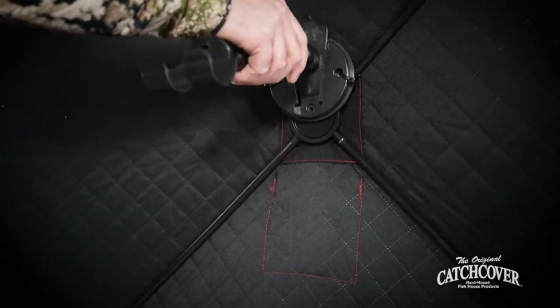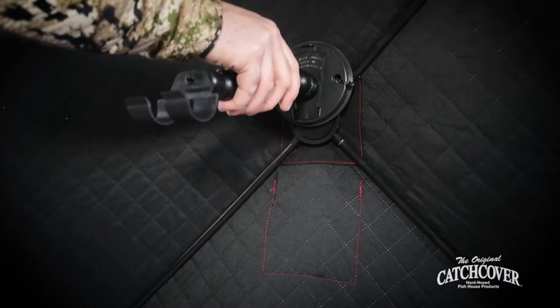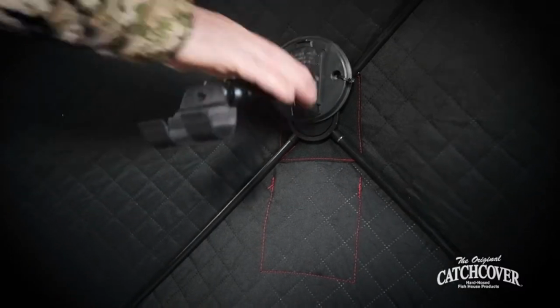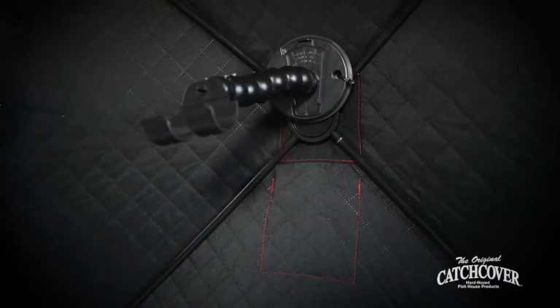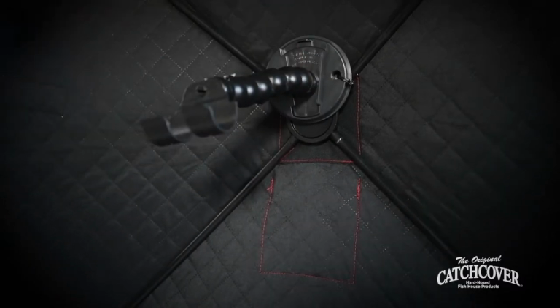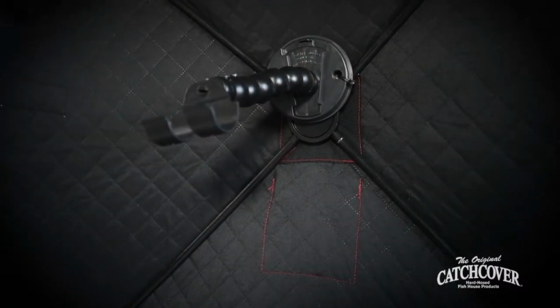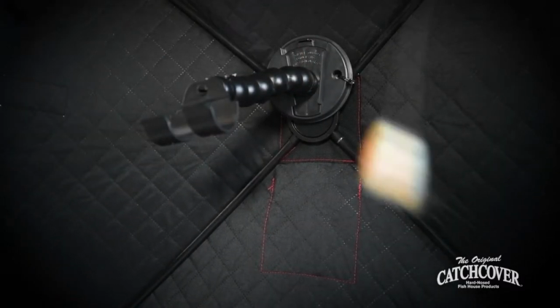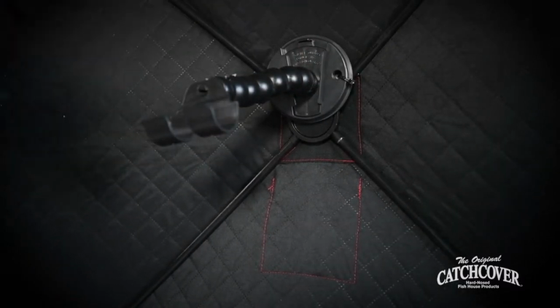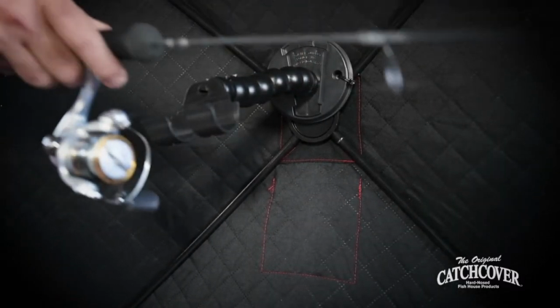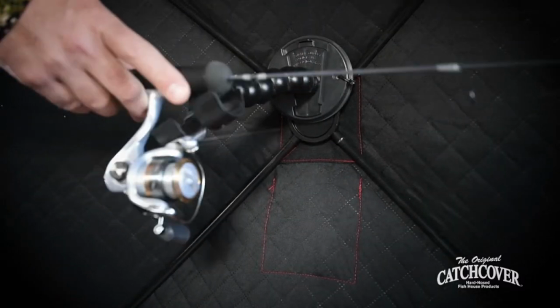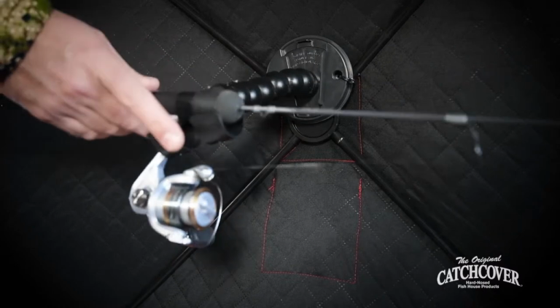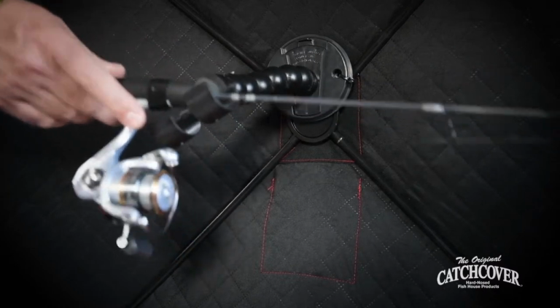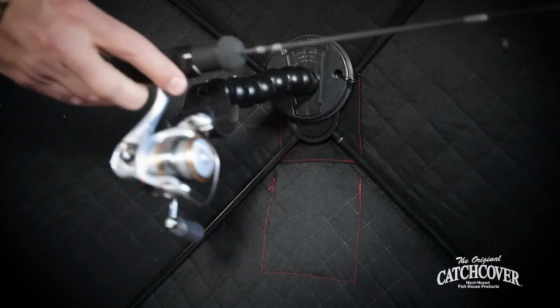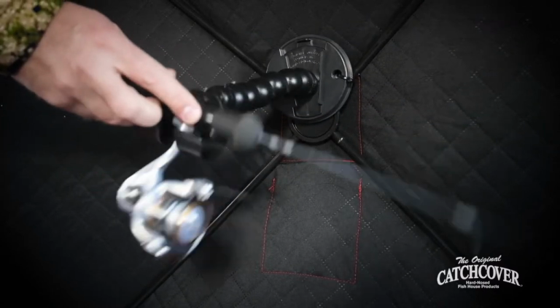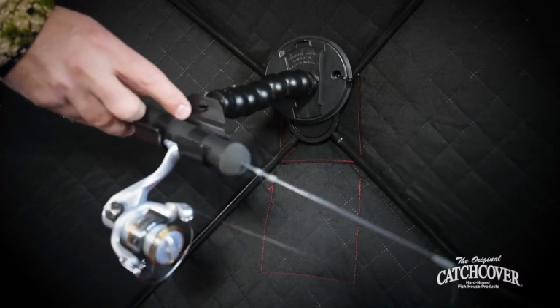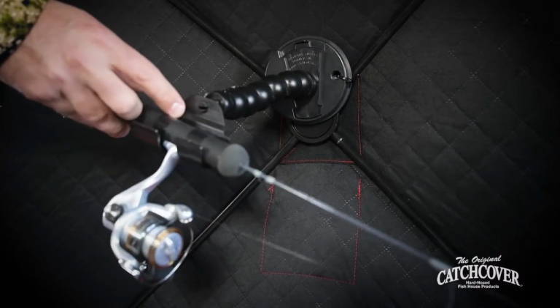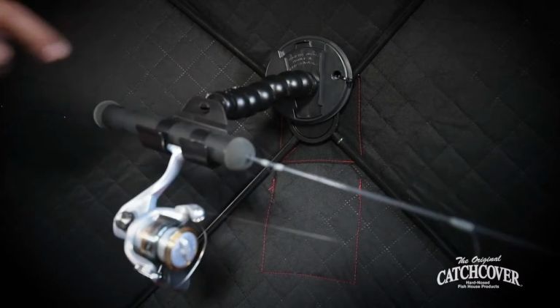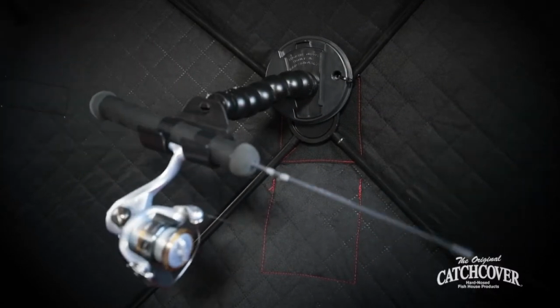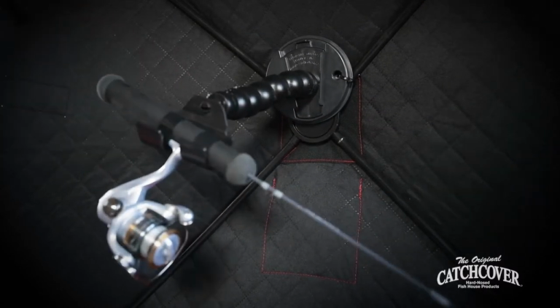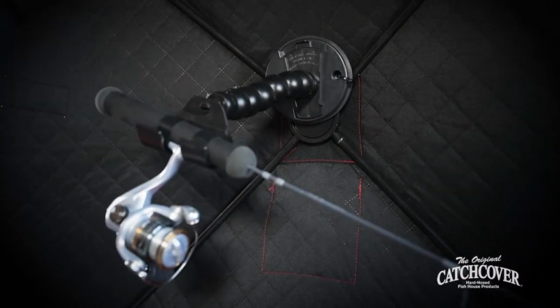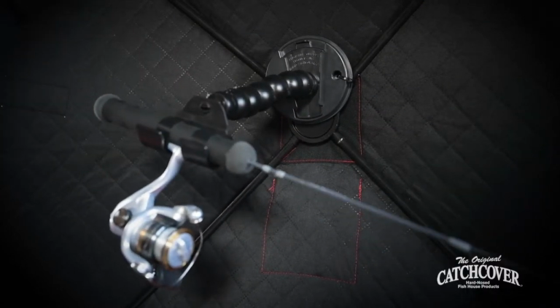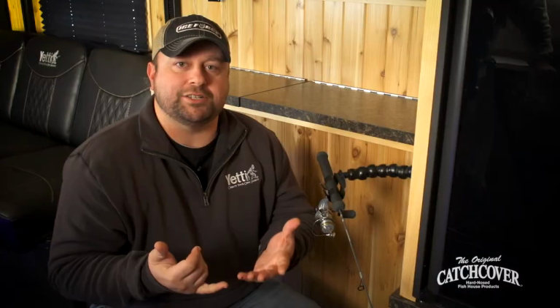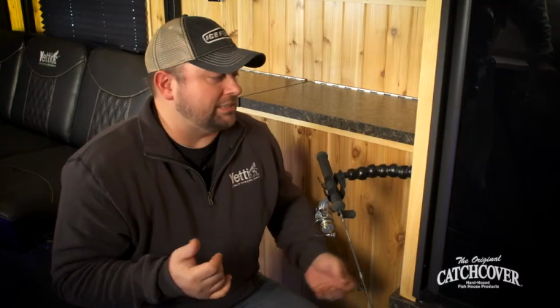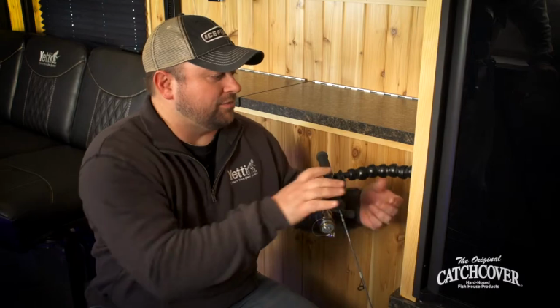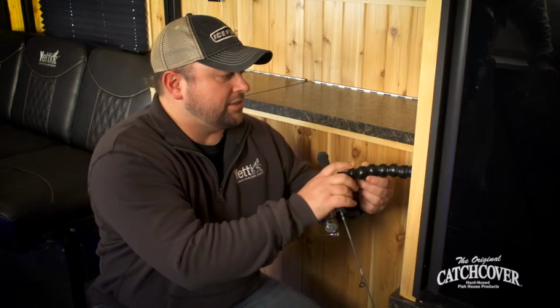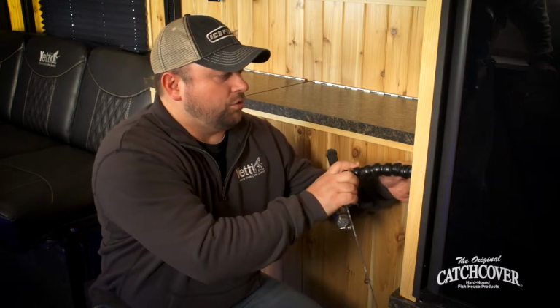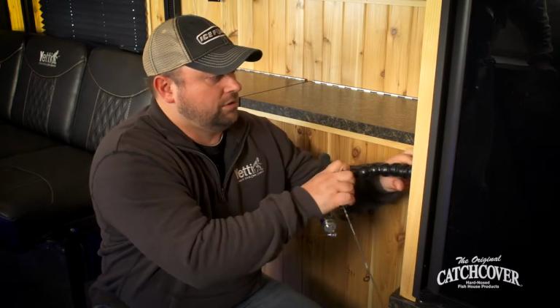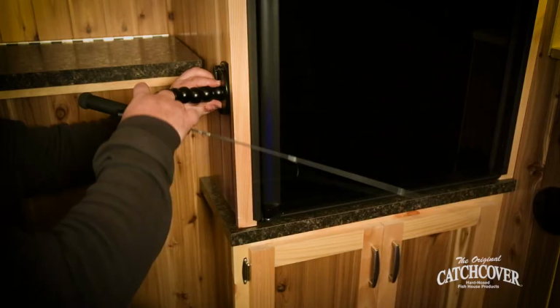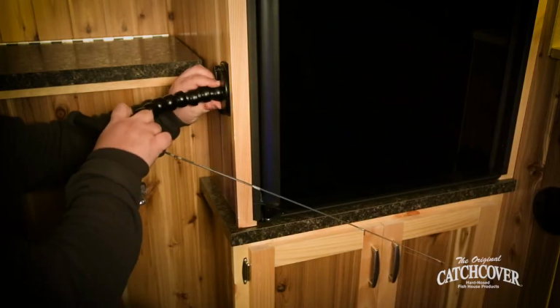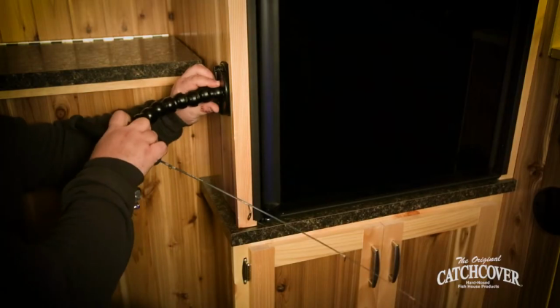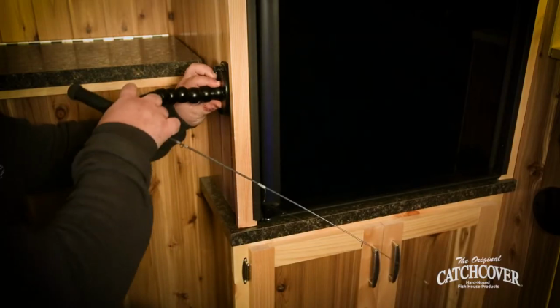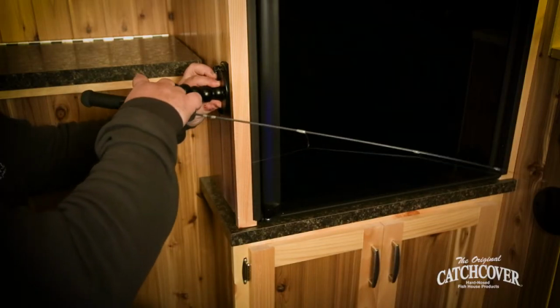It also works great in a portable. You can mount it in the Quick Disk wall puck, or there's a c-clamp option for this Multi Flex Rod Holder as well, to put it on the arm of your fish house.